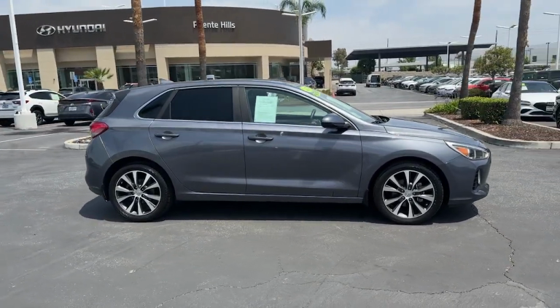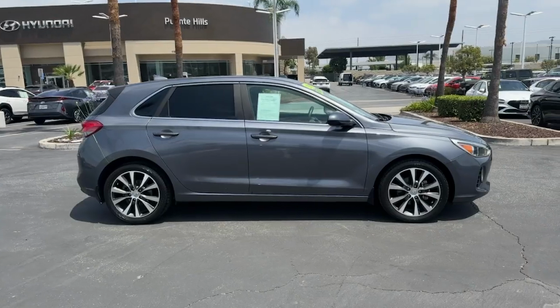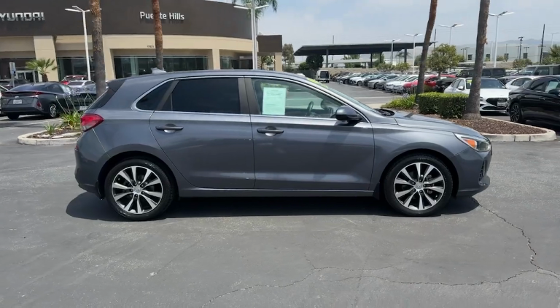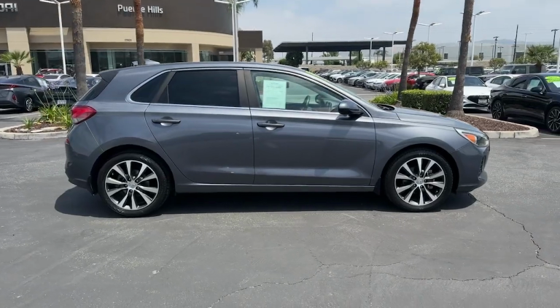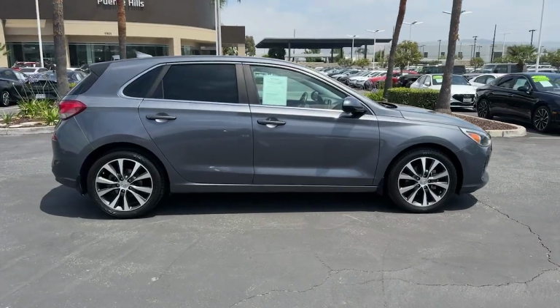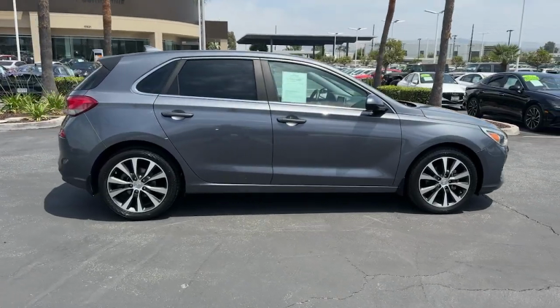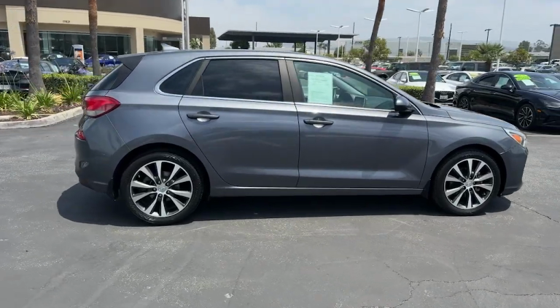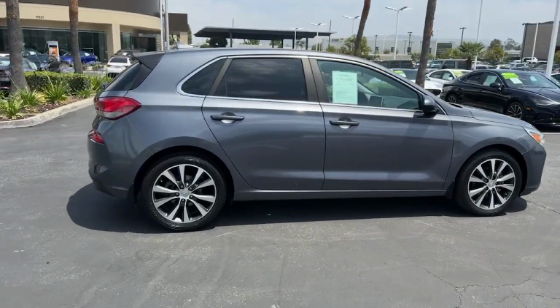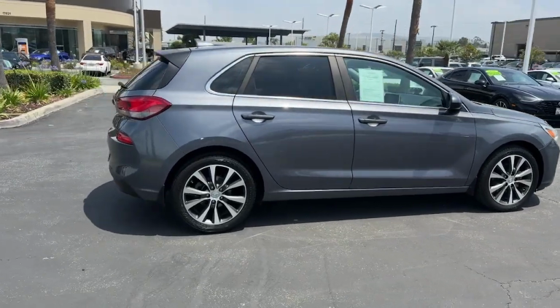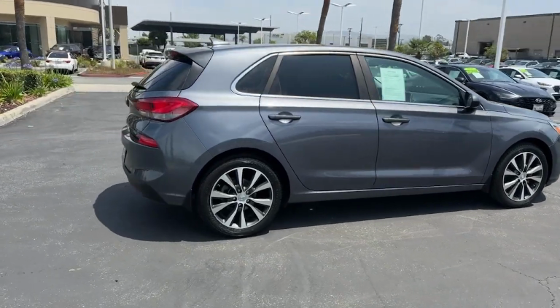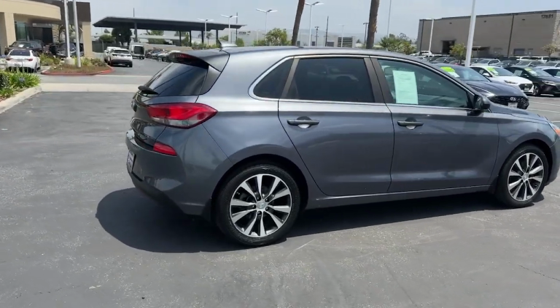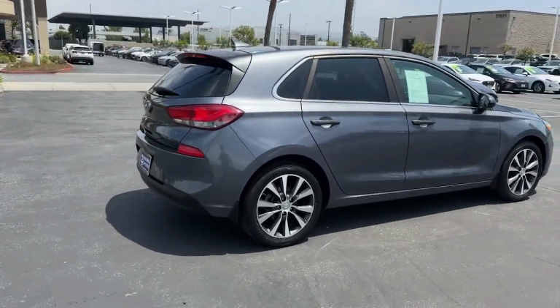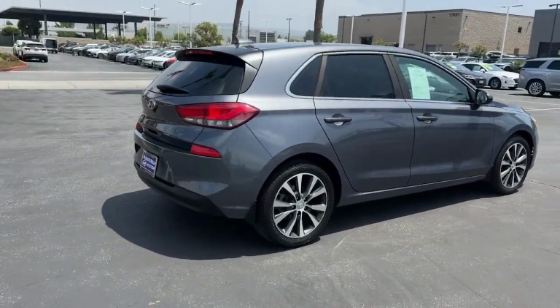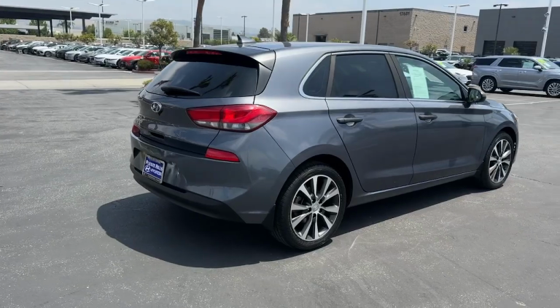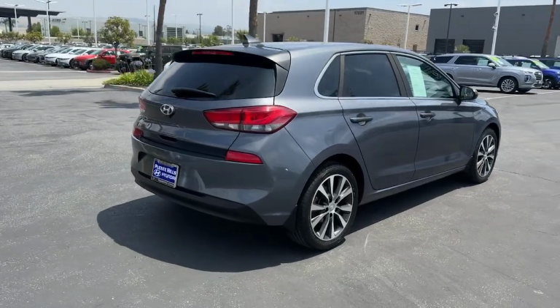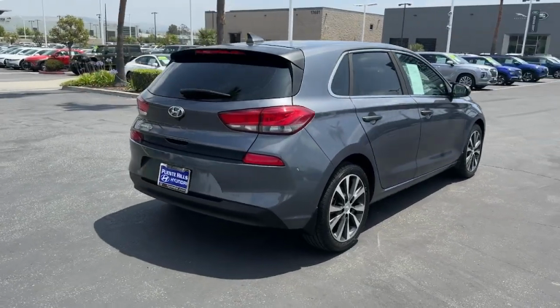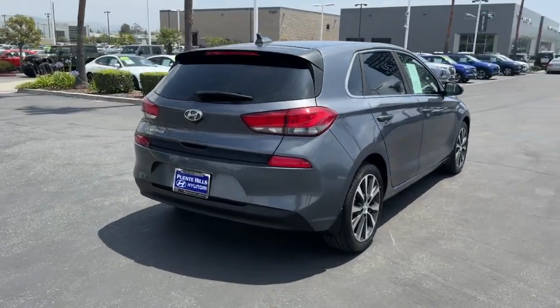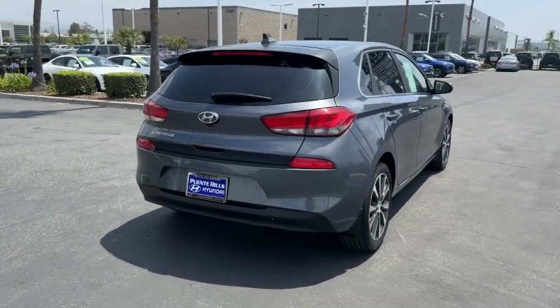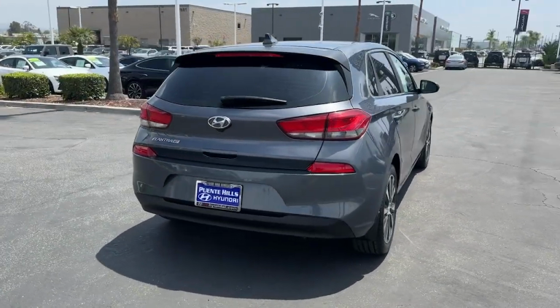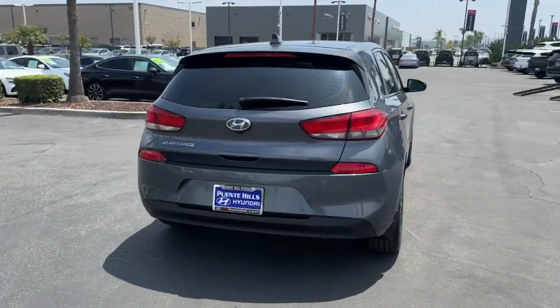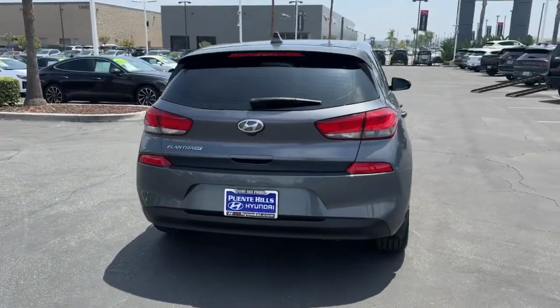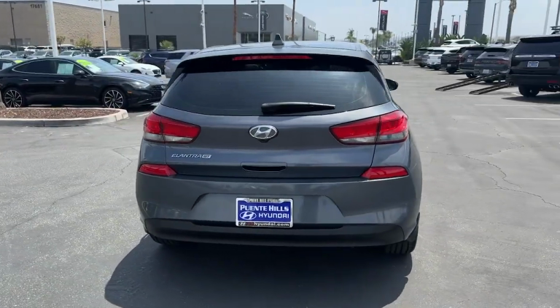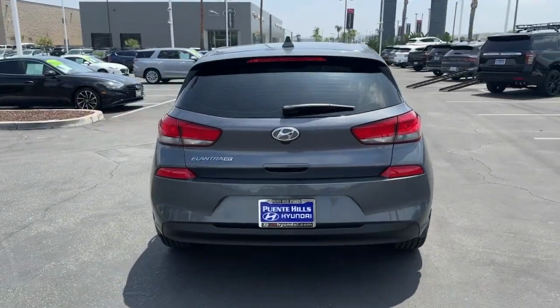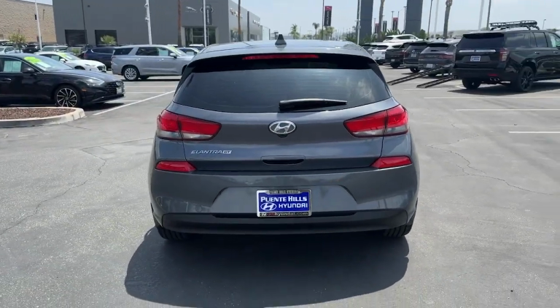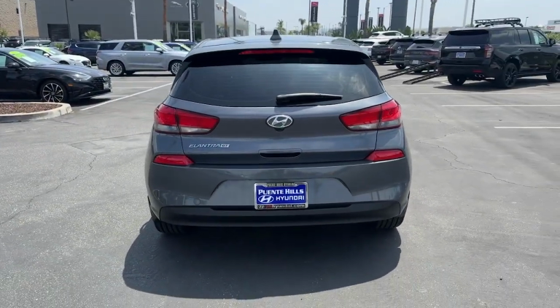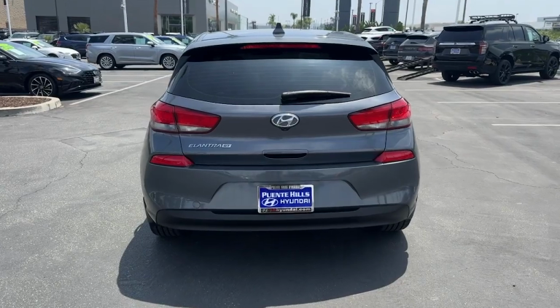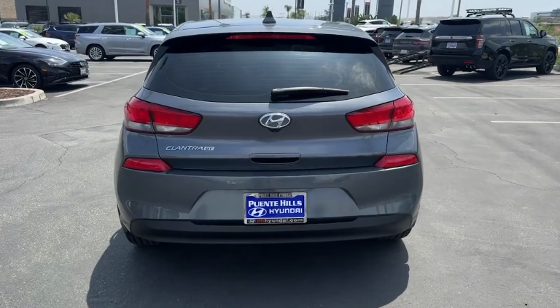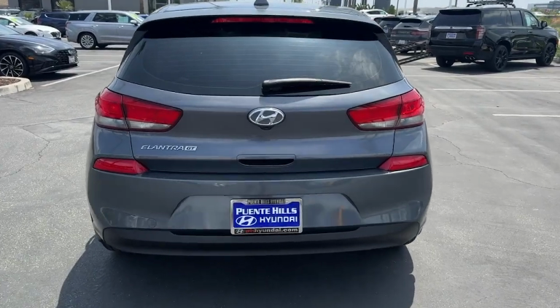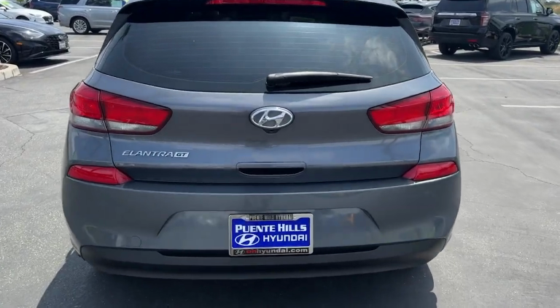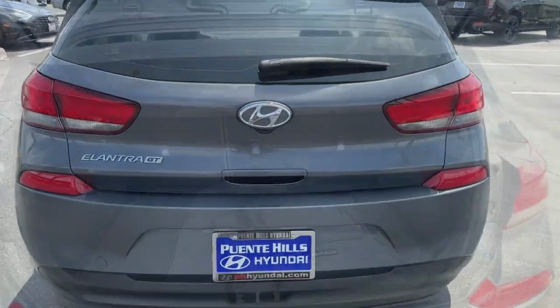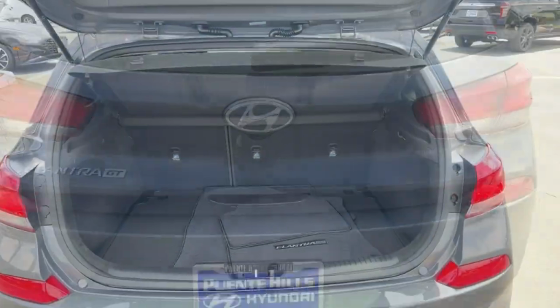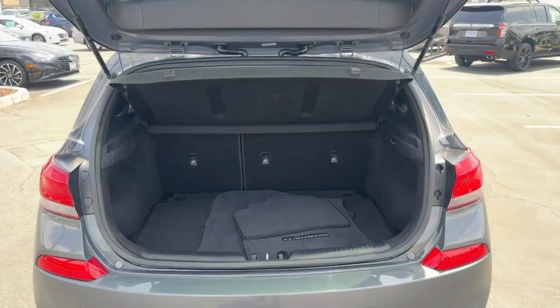This compact hatchback gives you advantages like touchscreen infotainment, high-quality interior materials, advanced safety features, and a comfortable cabin, all wrapped in sporty style. The following are some of this vehicle's highlighted options.